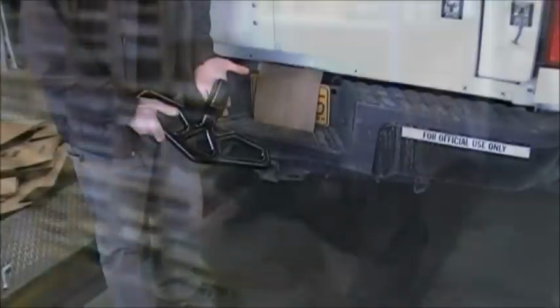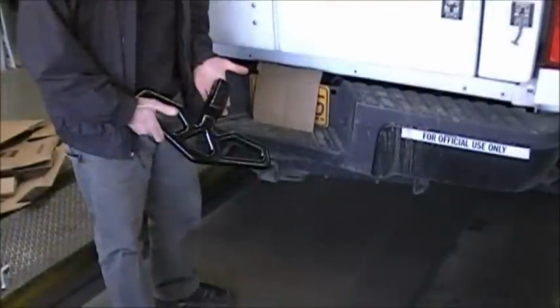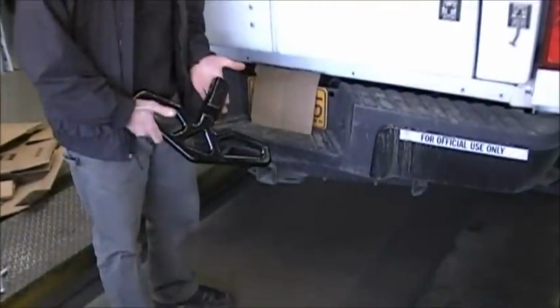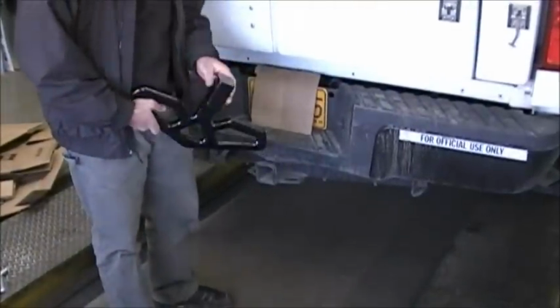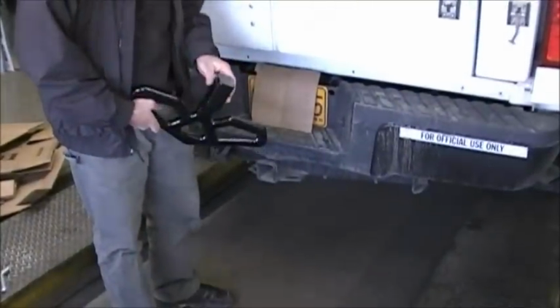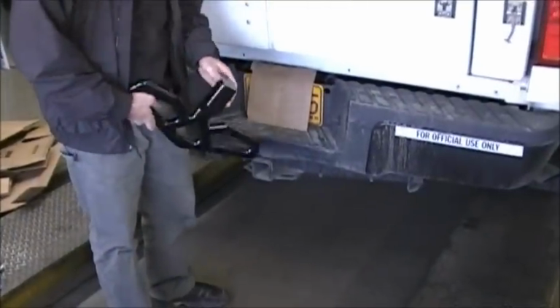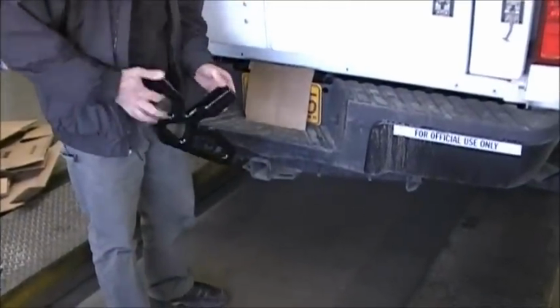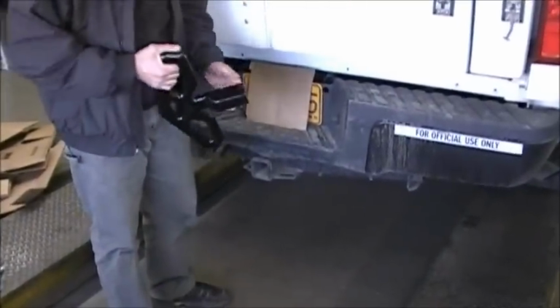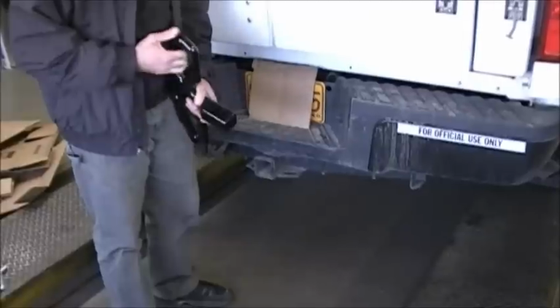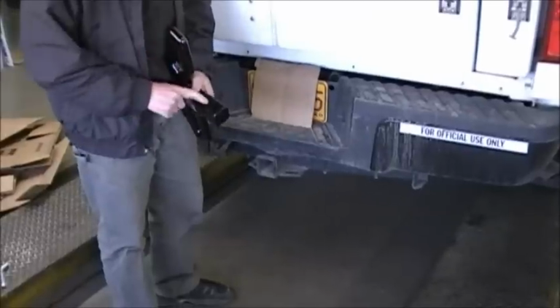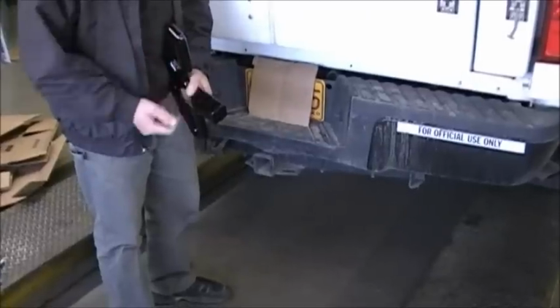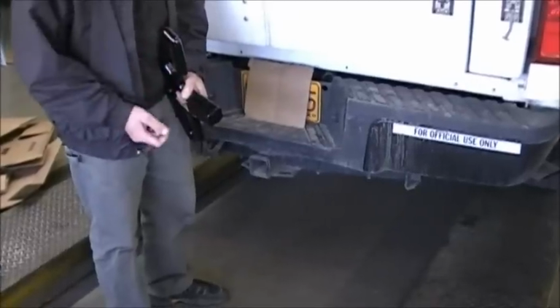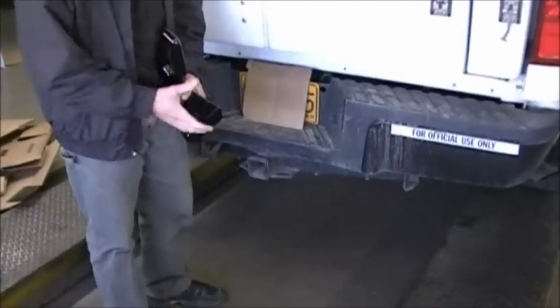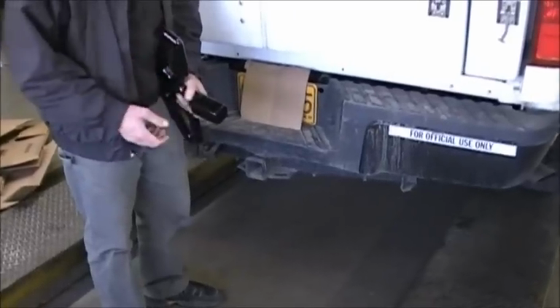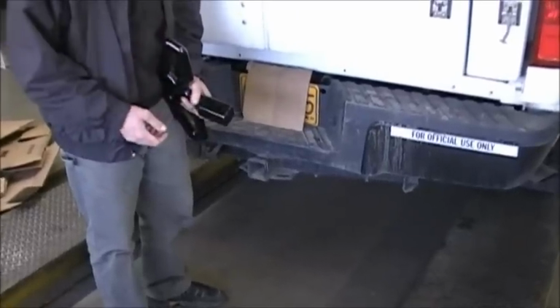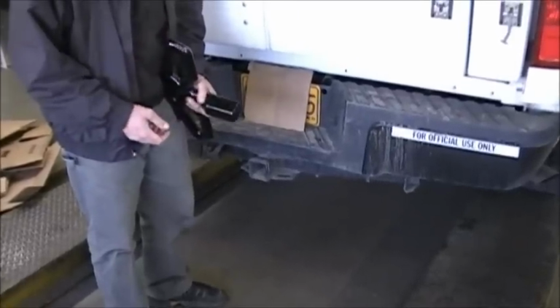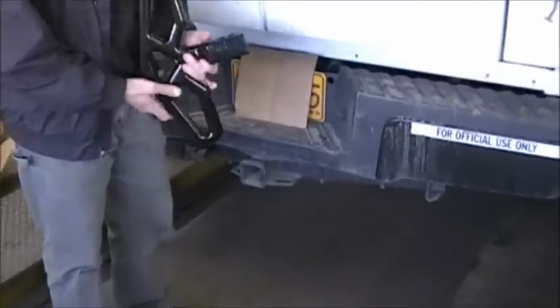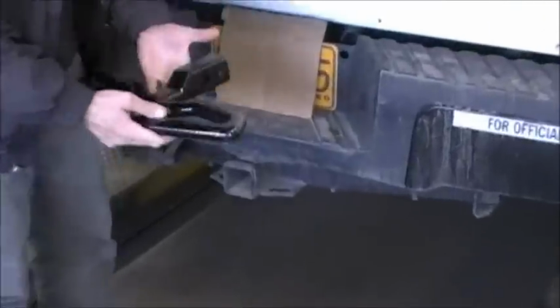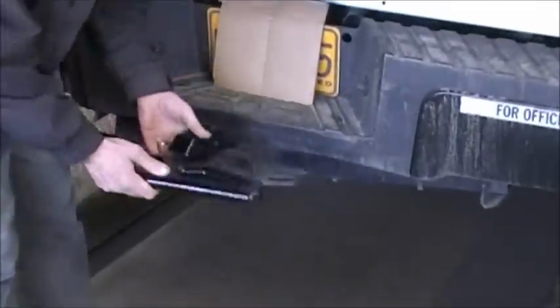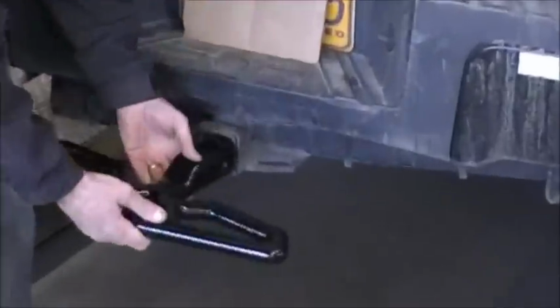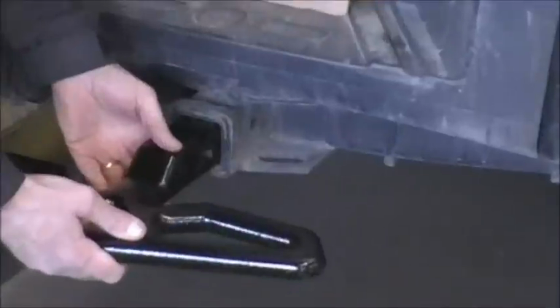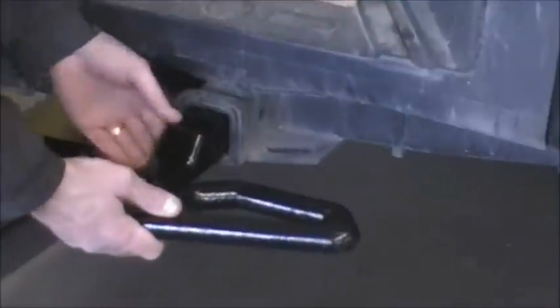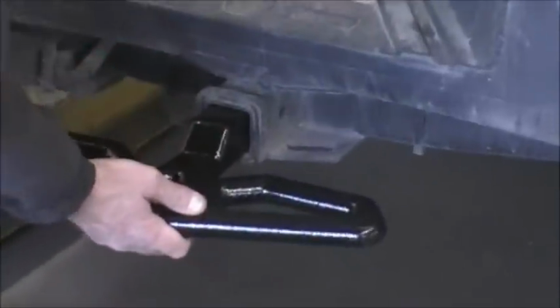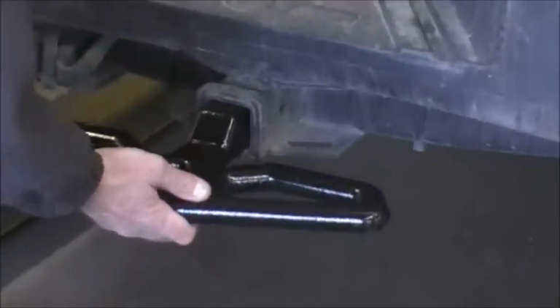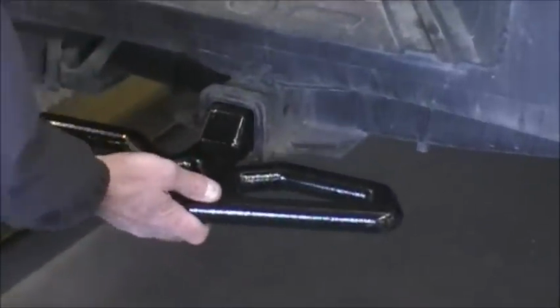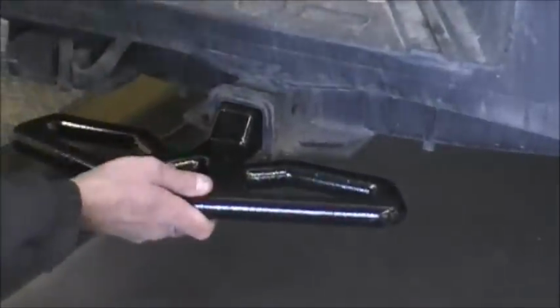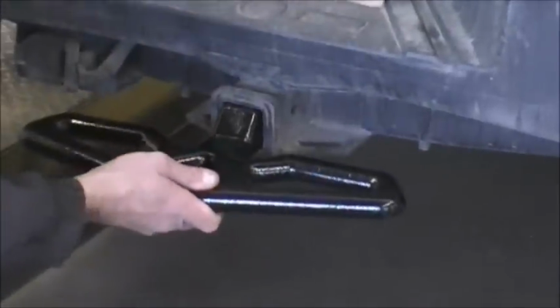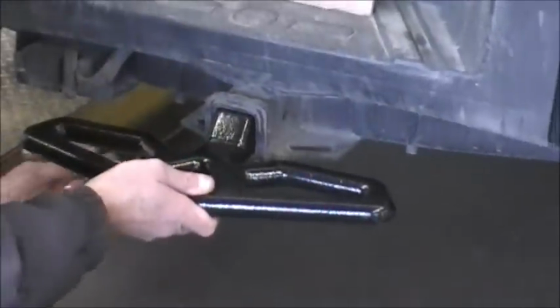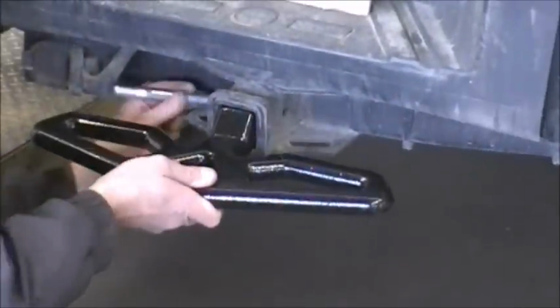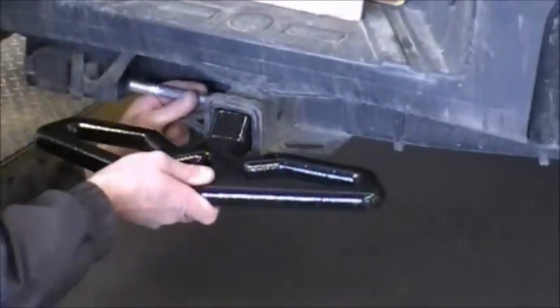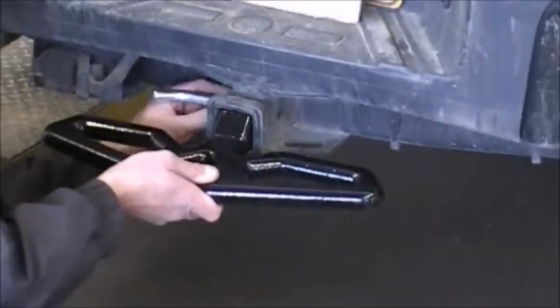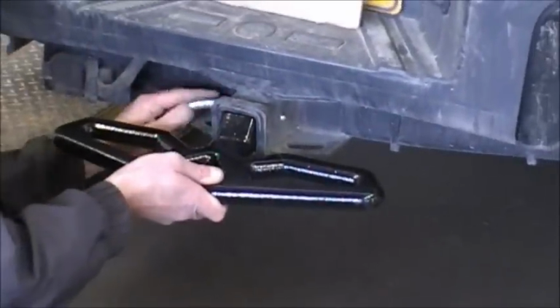It fits a standard 2-inch receiver hitch. It has a couple of holes drilled for various options as far as depth of mounting. It slides into the receiver hitch and is secured using a standard 5/8 hitch pin.